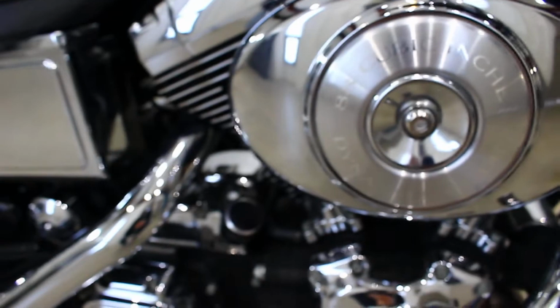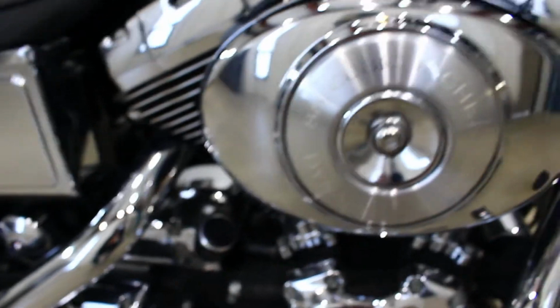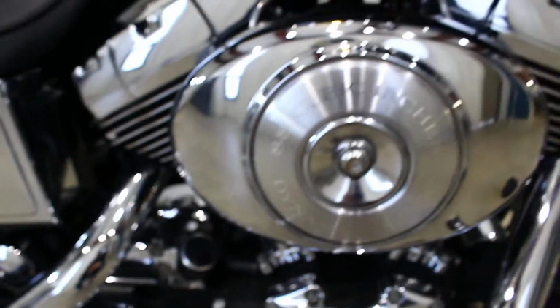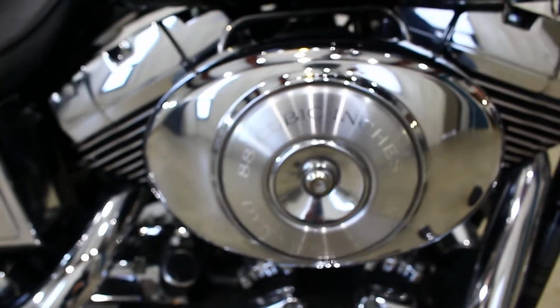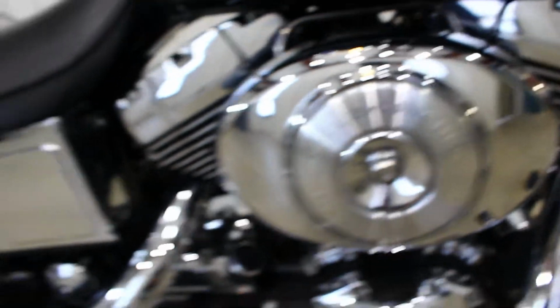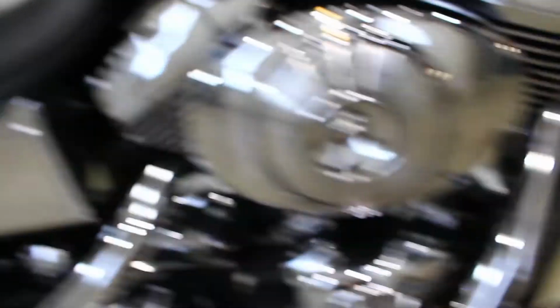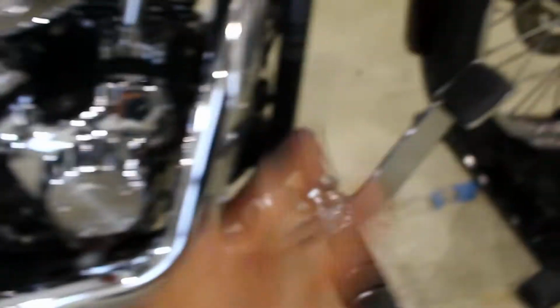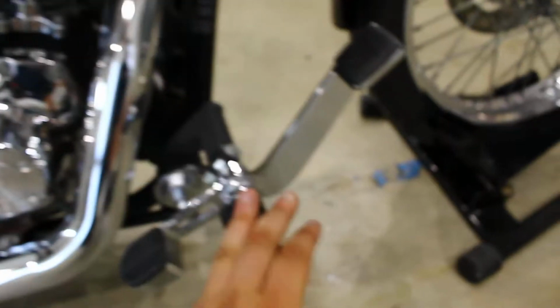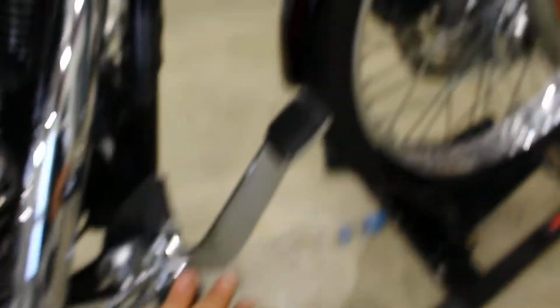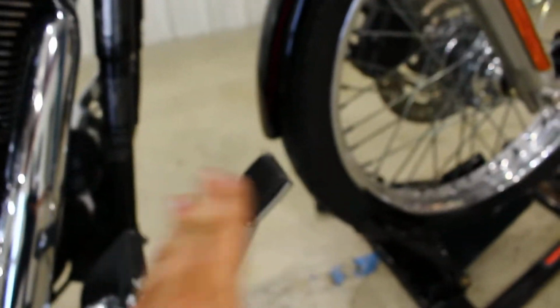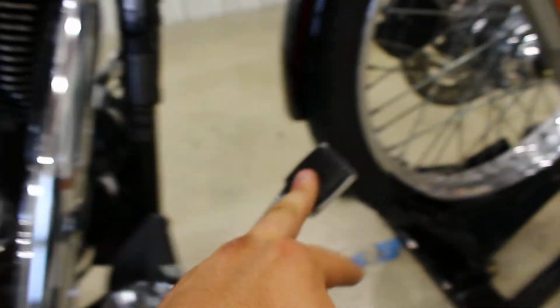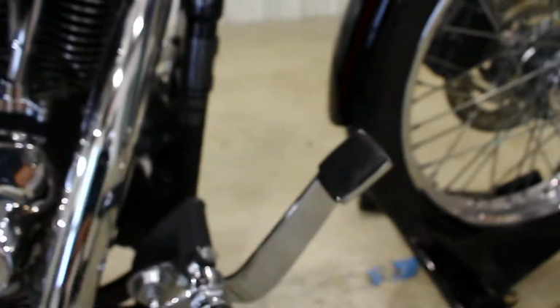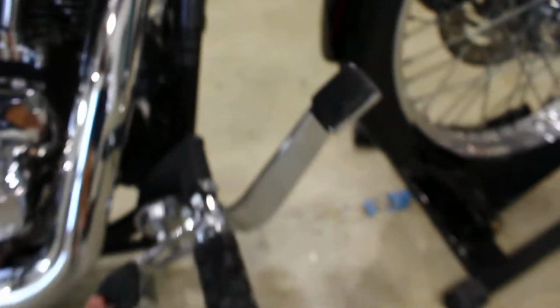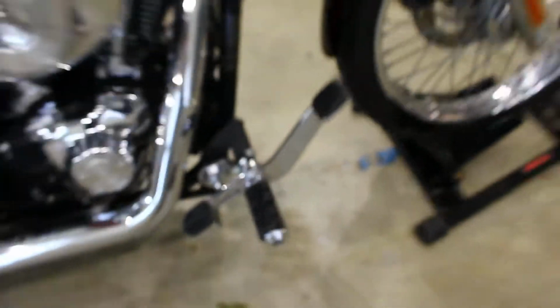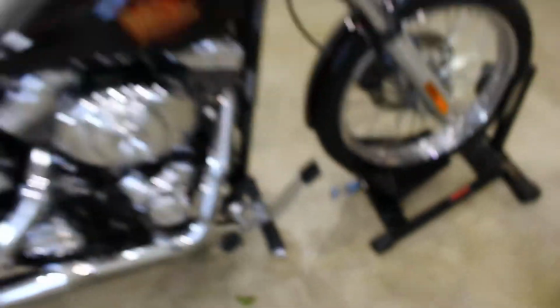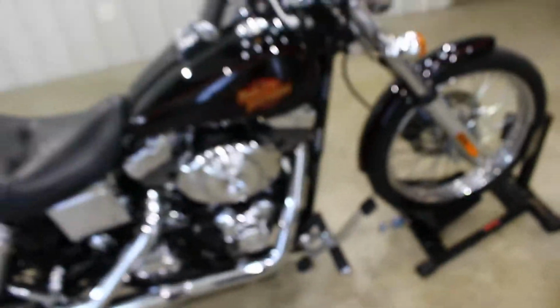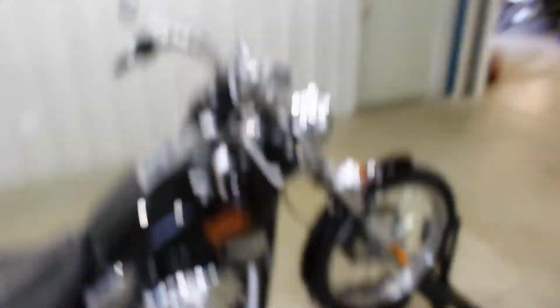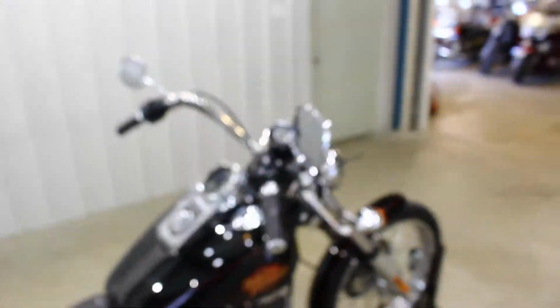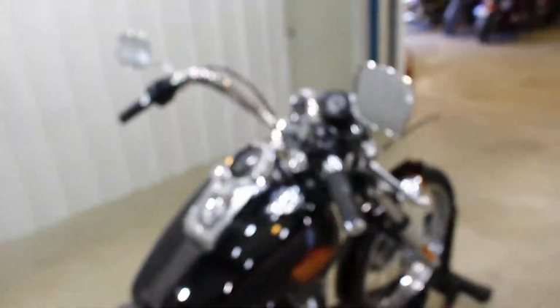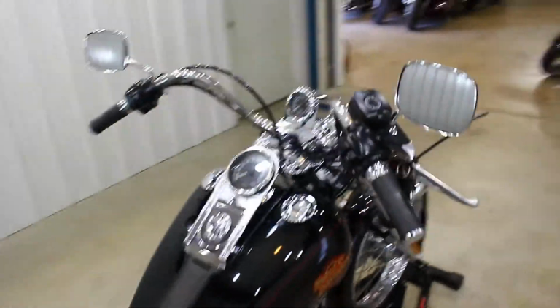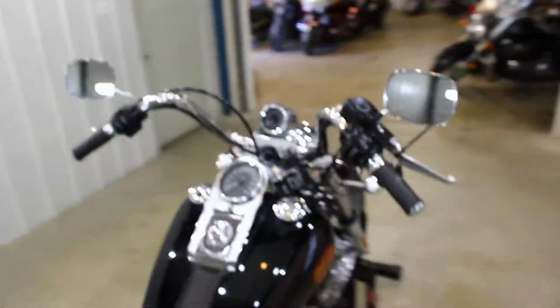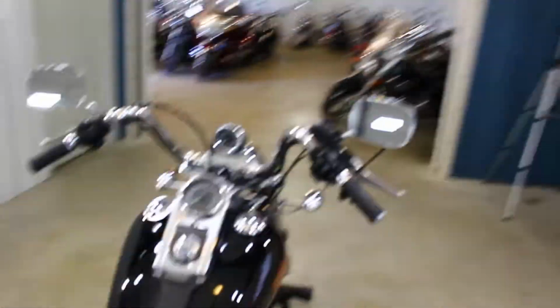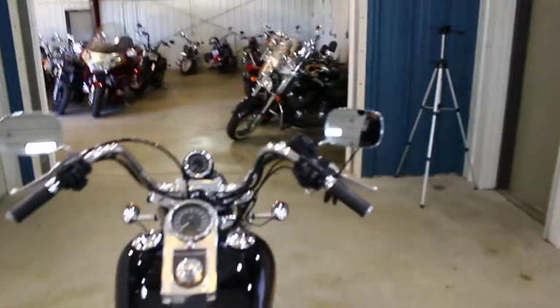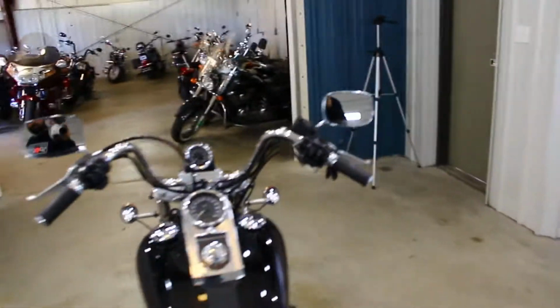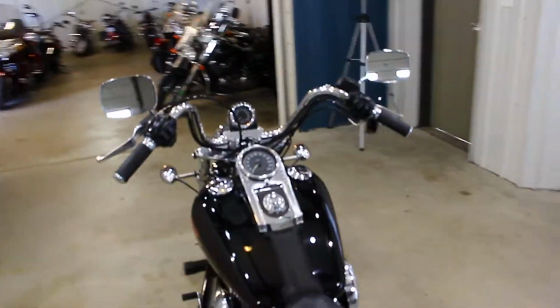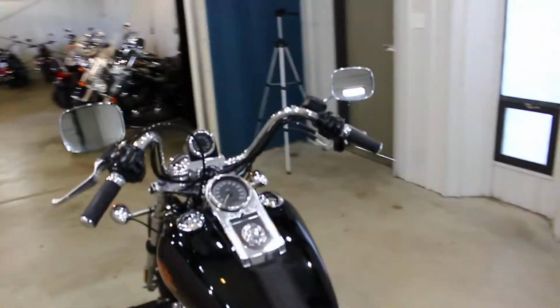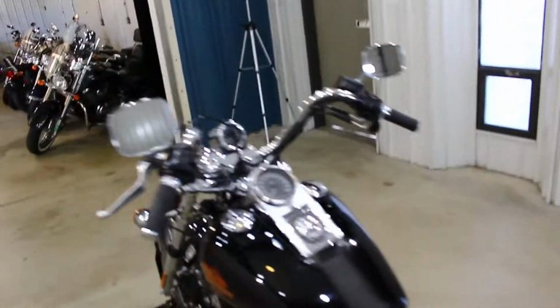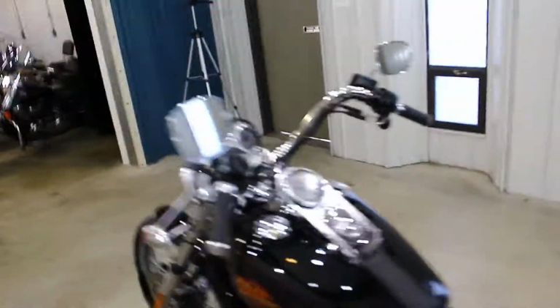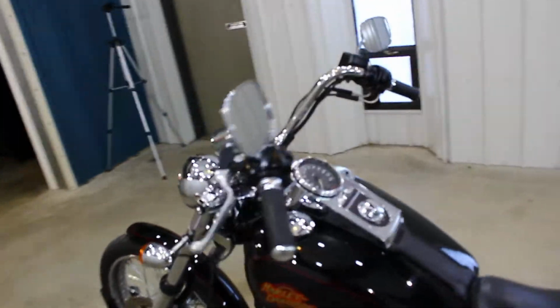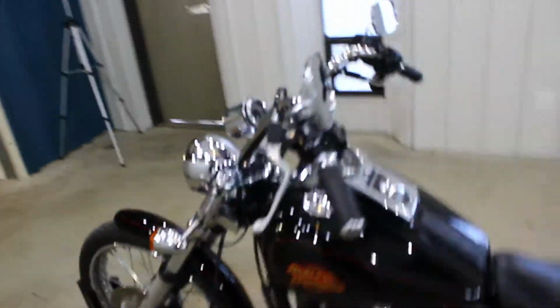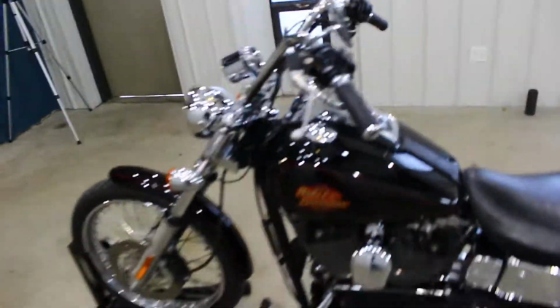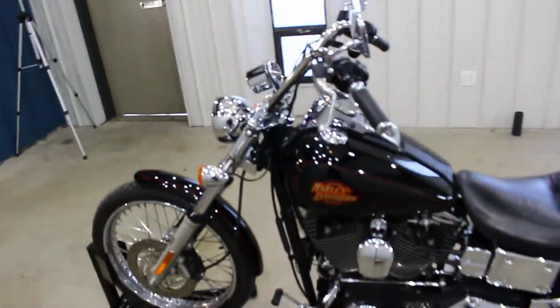The chrome is in awesome shape. It's got the forward controls on it. It's also got the Mini Ape hanger bars on it. I believe they come with a 10 inch bar stack — that might be a 12 inch bar stack.